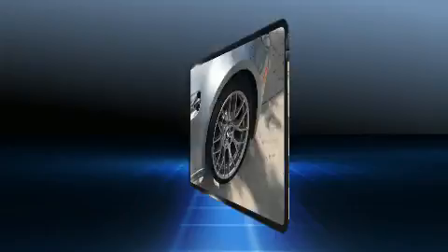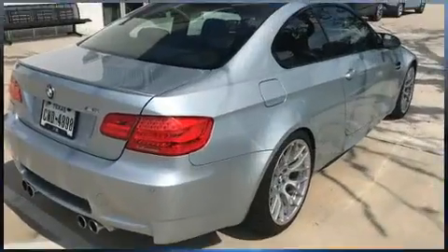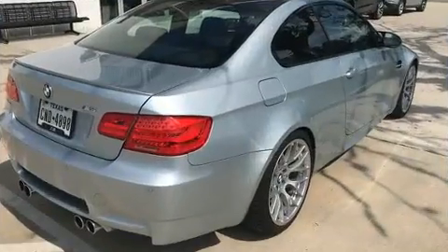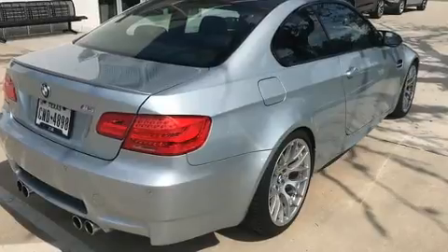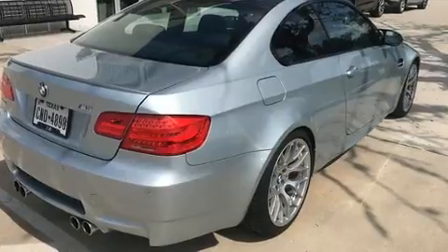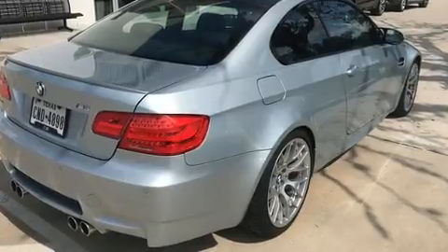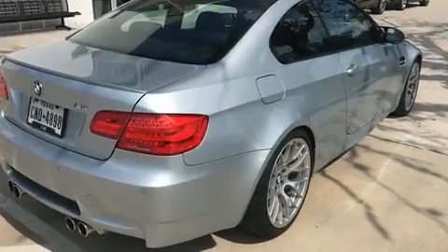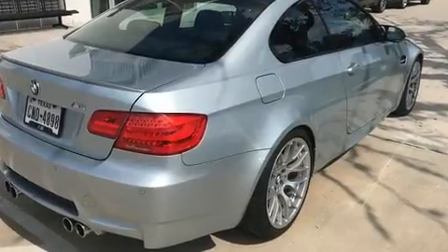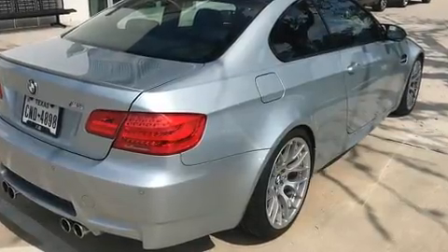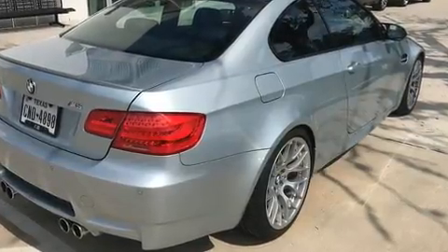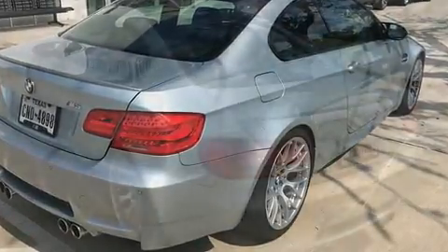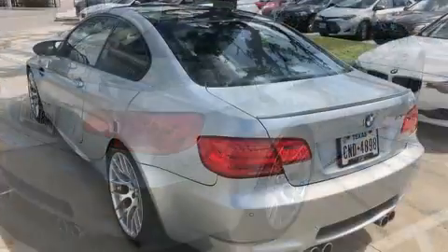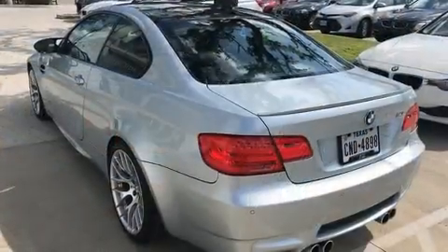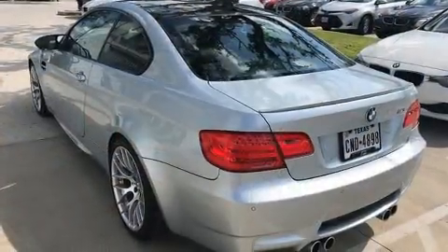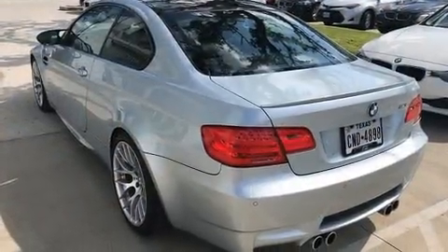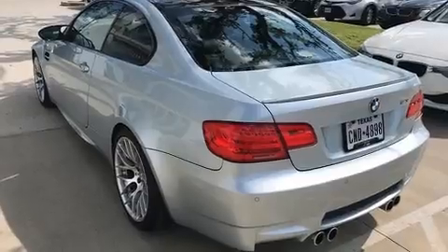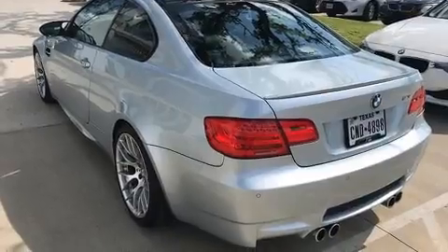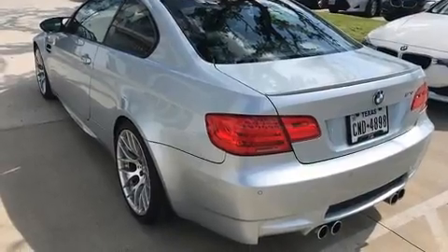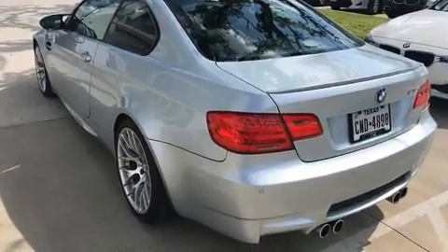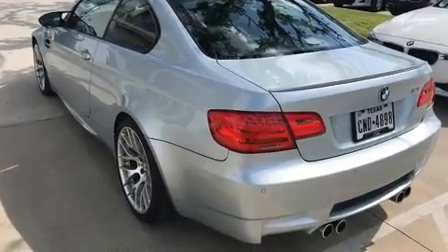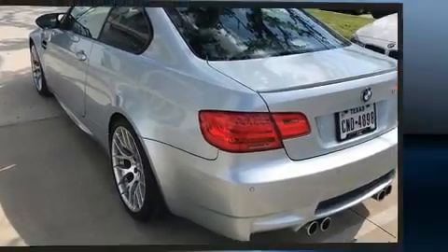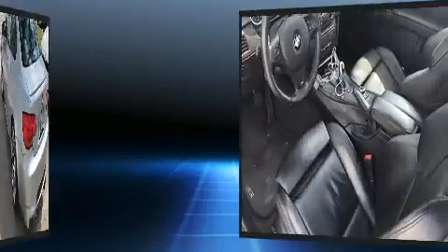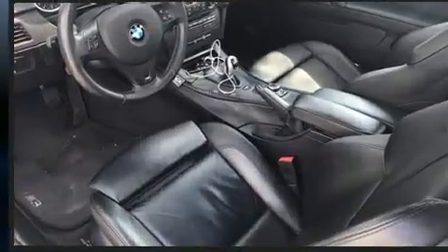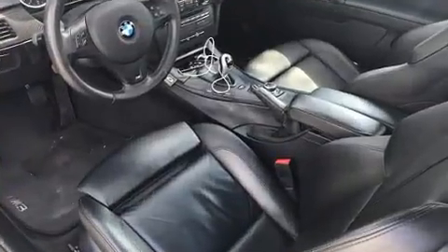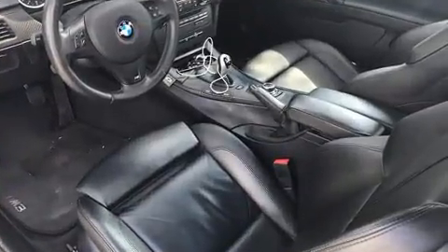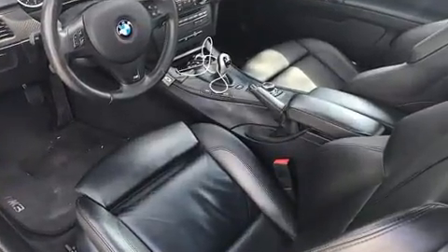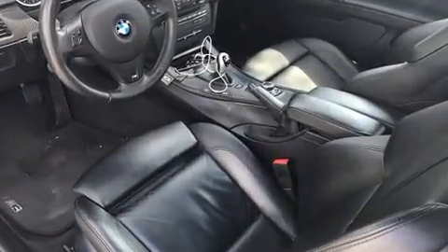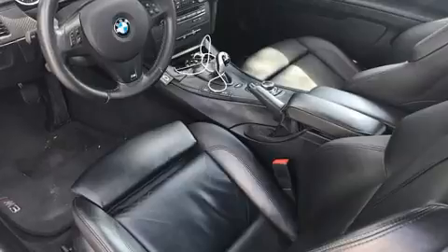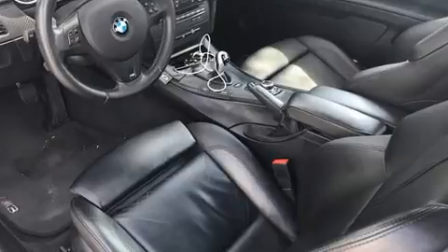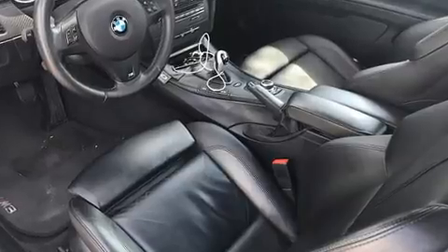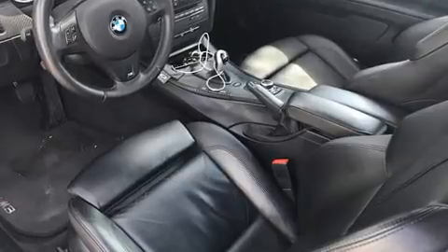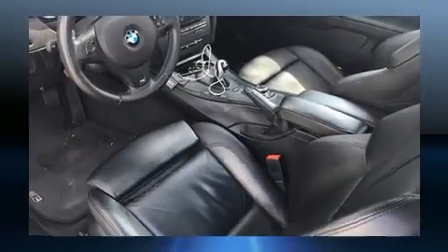BMW made sure to keep road handling and sportiness at the top of its priority list. Under the hood, you'll find an 8-cylinder engine with more than 400 horsepower, providing a smooth and predictable driving experience.